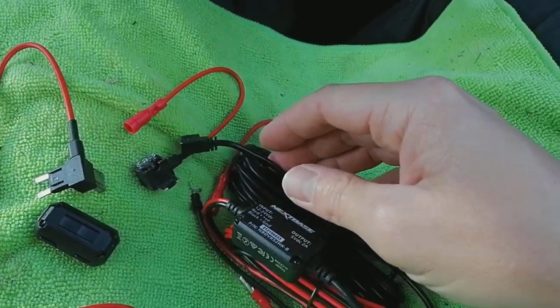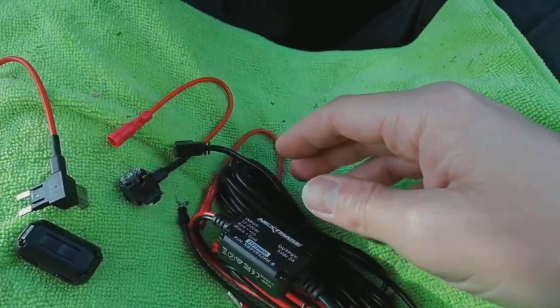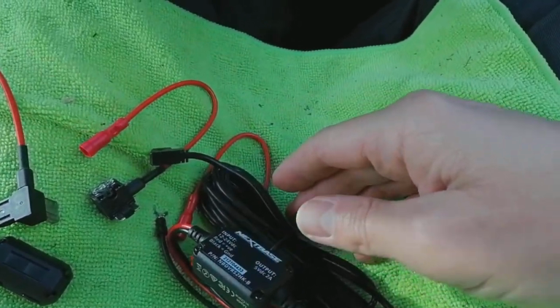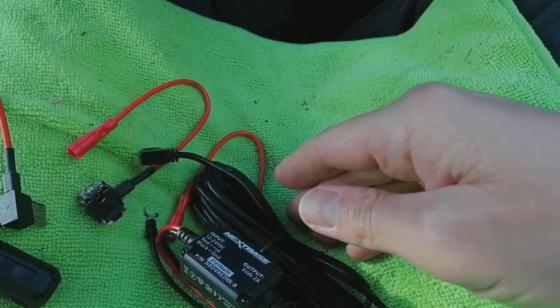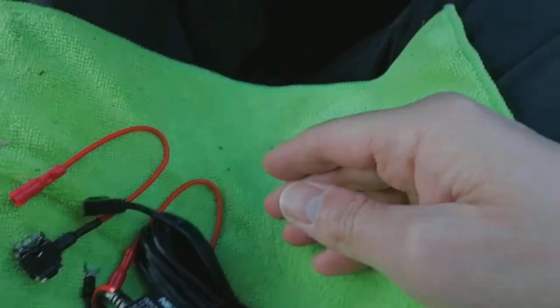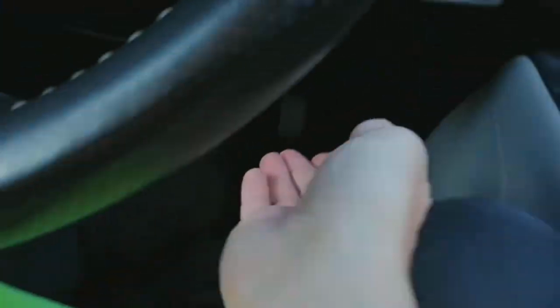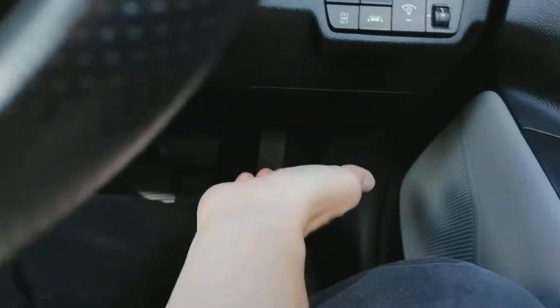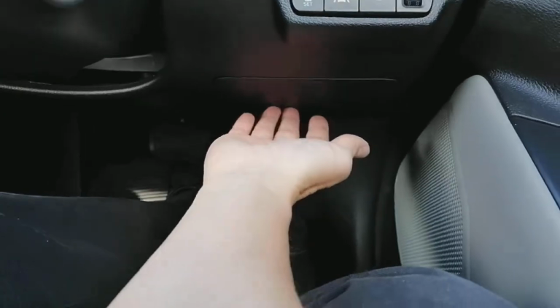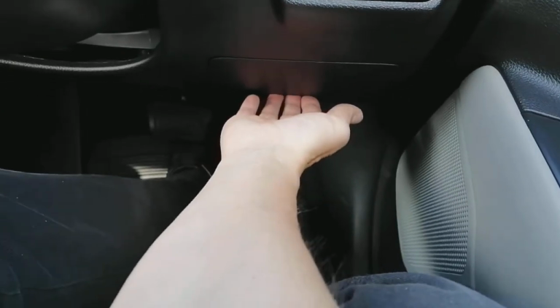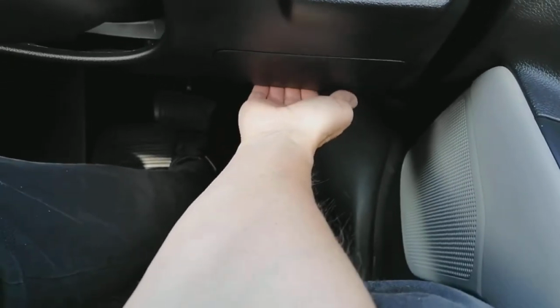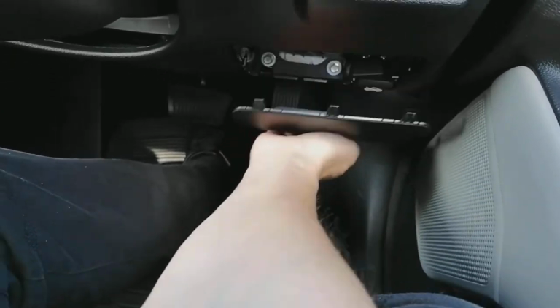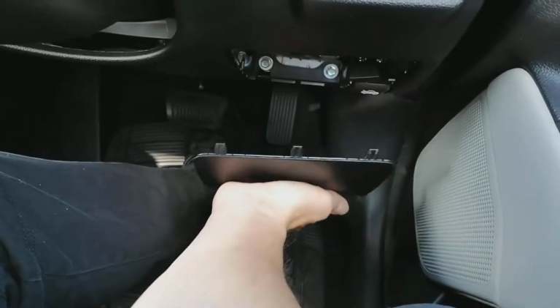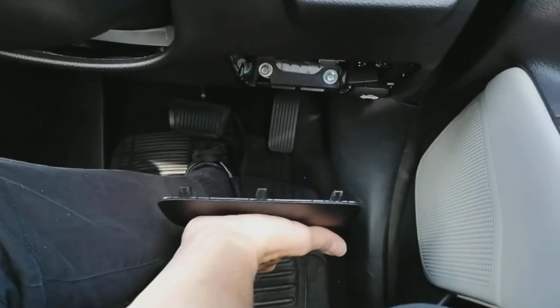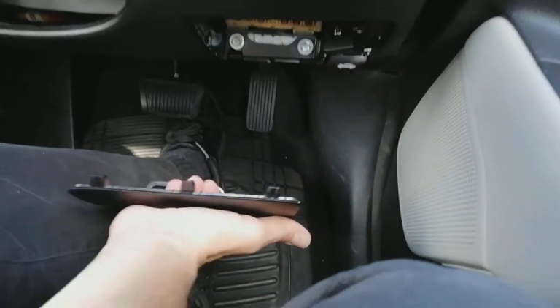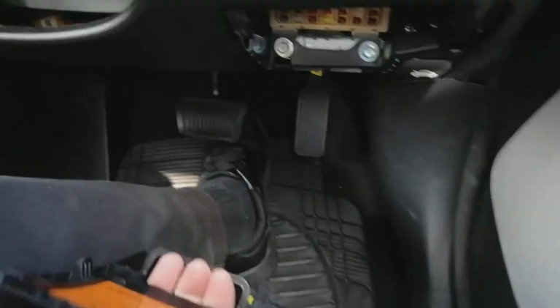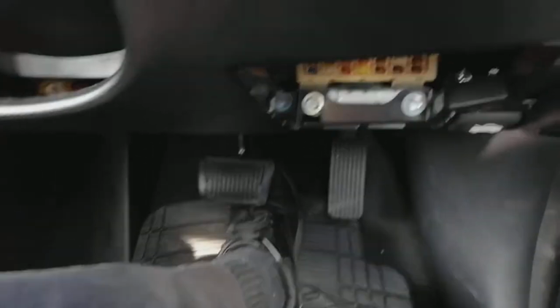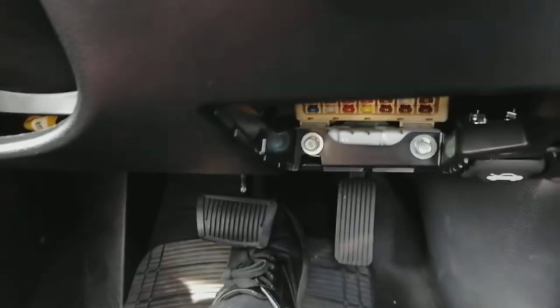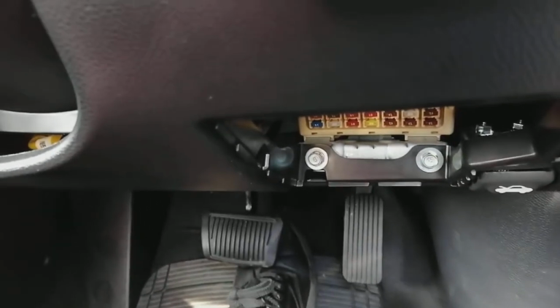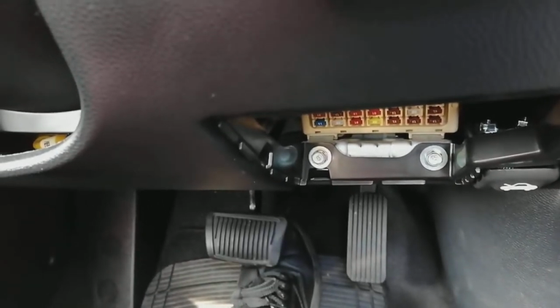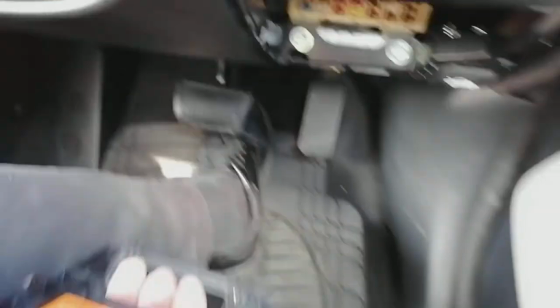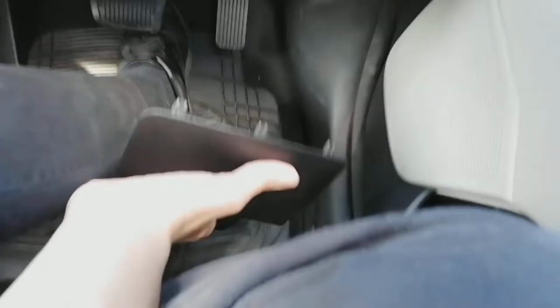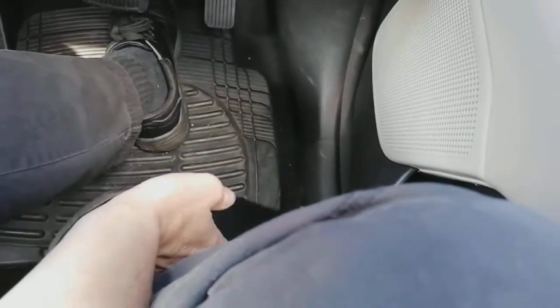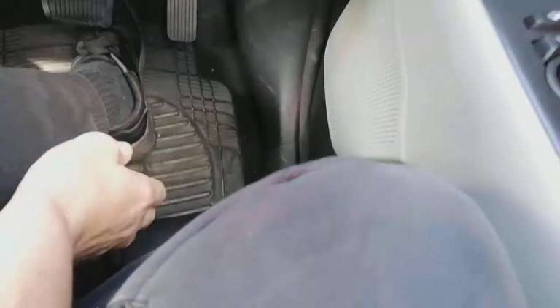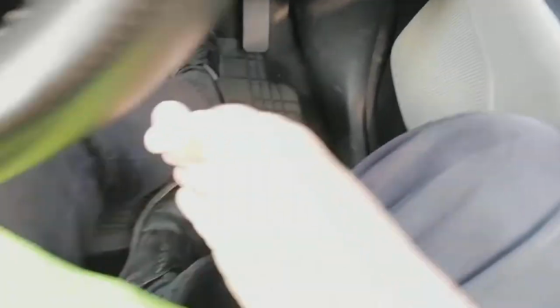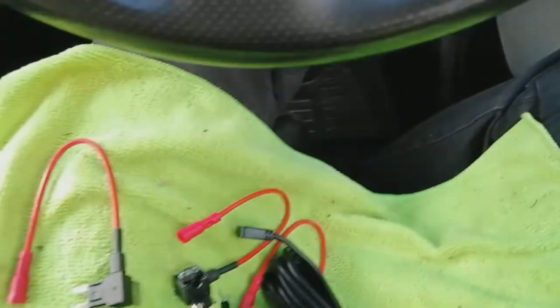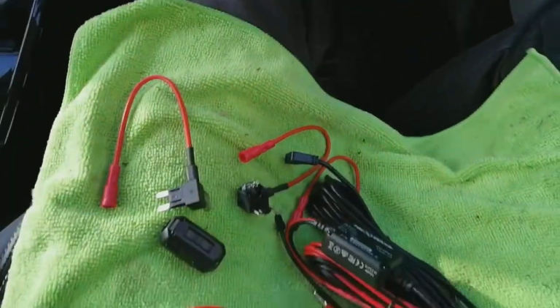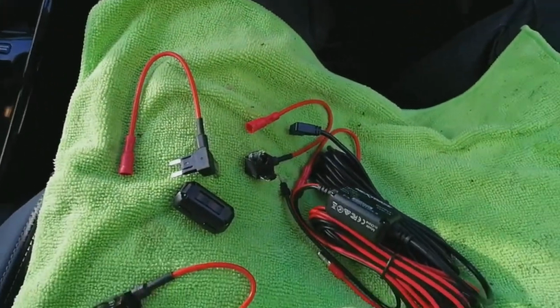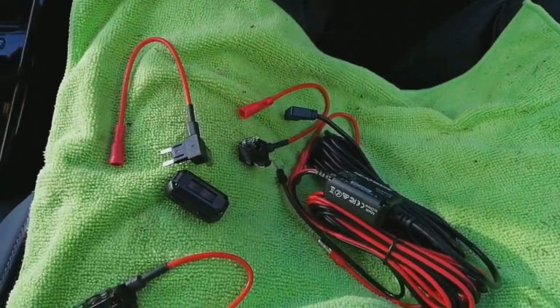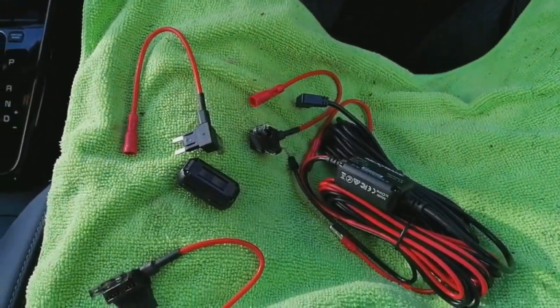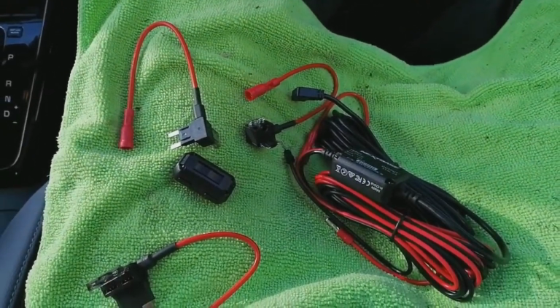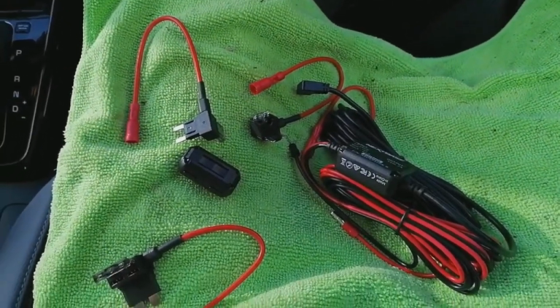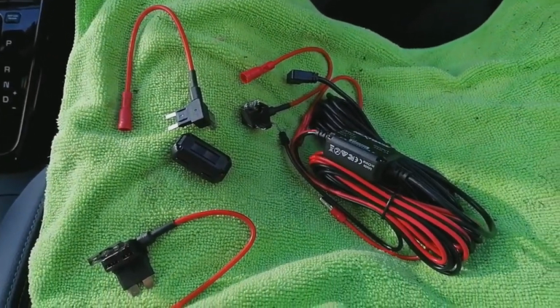On this vehicle your fuse box is located here — just pull the panel off and there you go, there's the fuses. Now let's get on with tucking this up above the headlining.